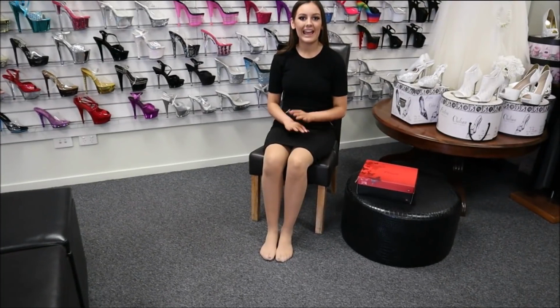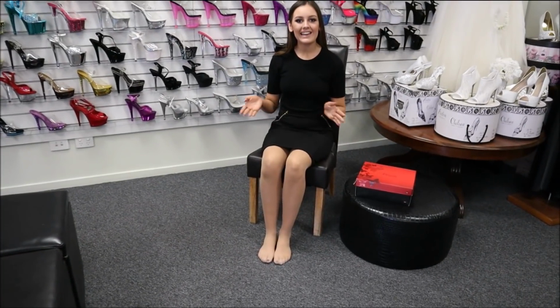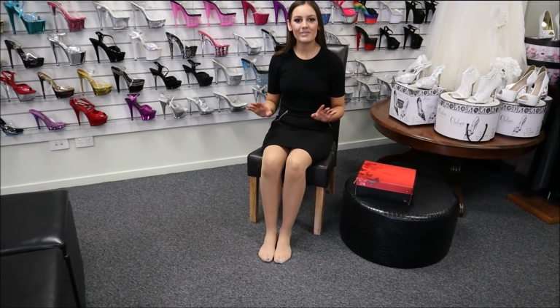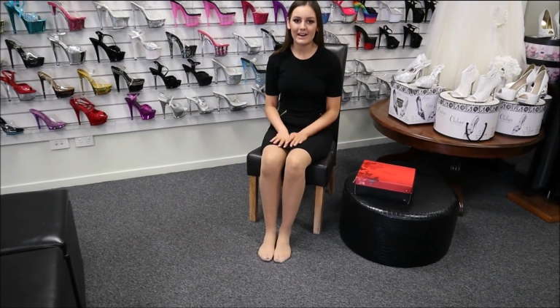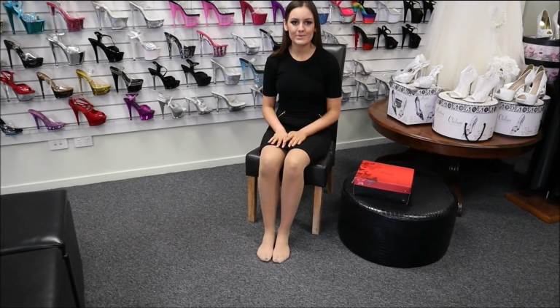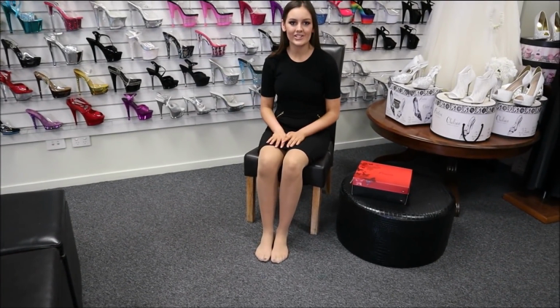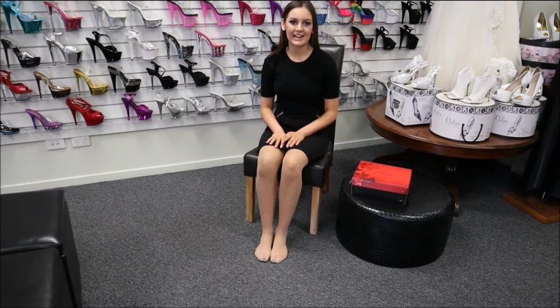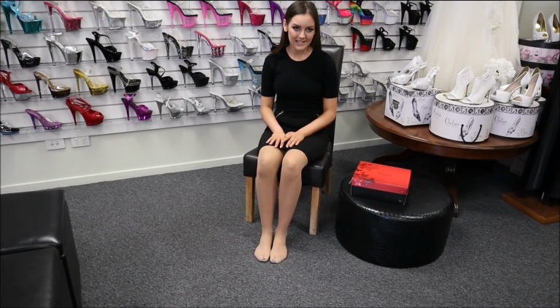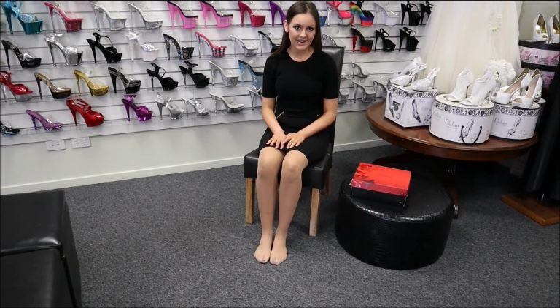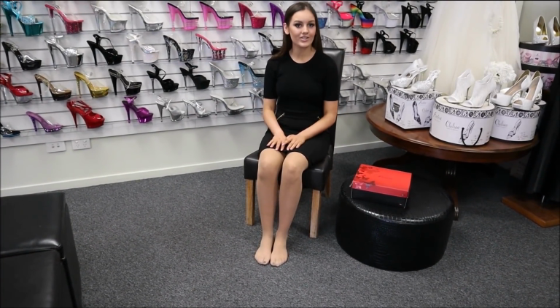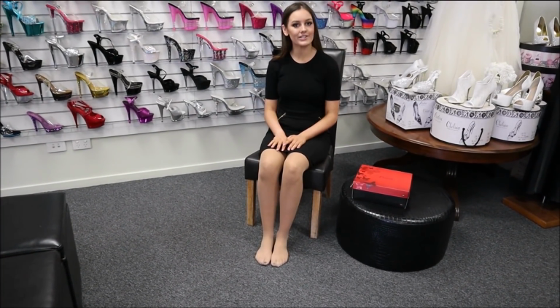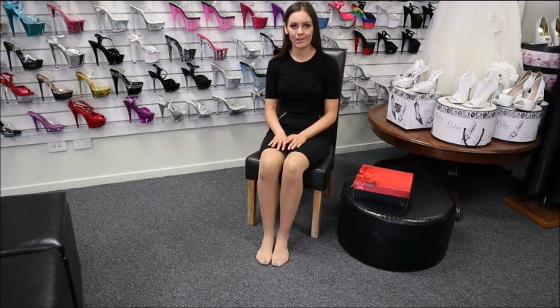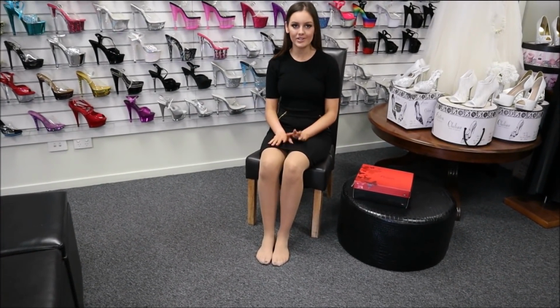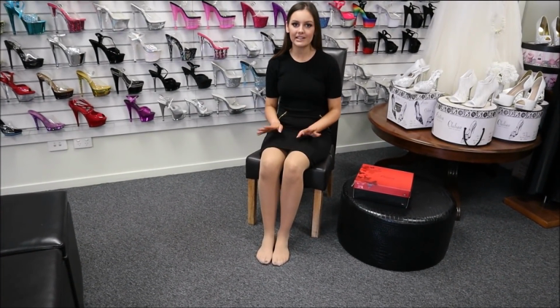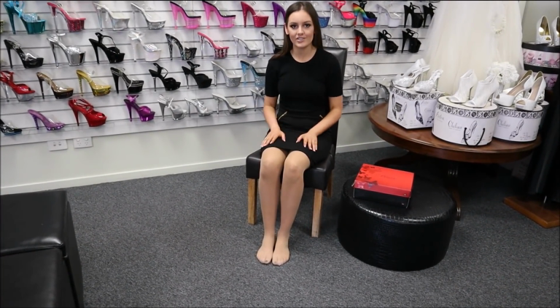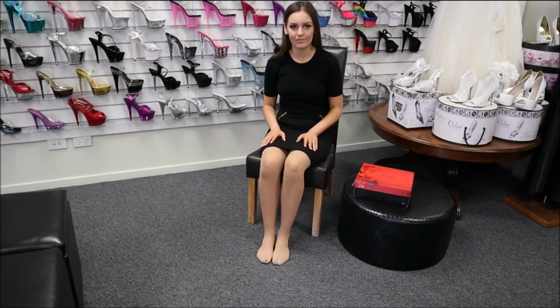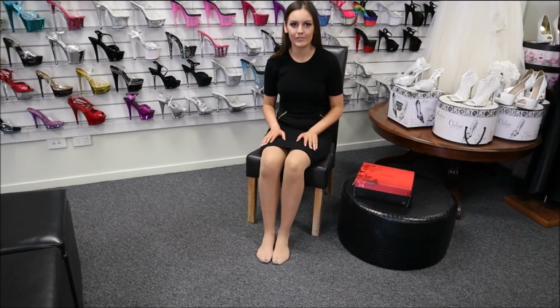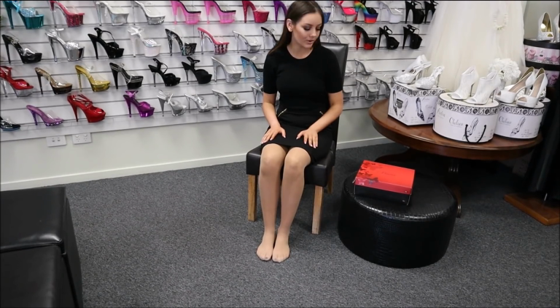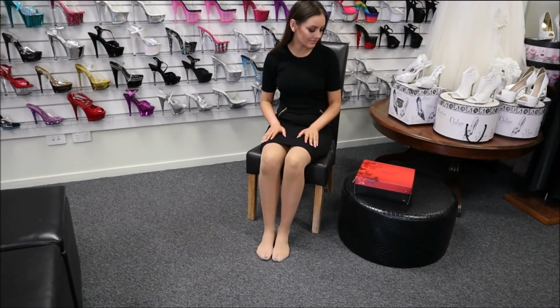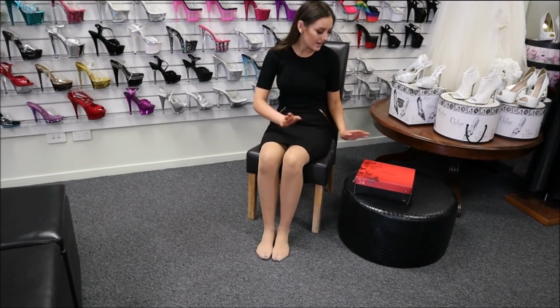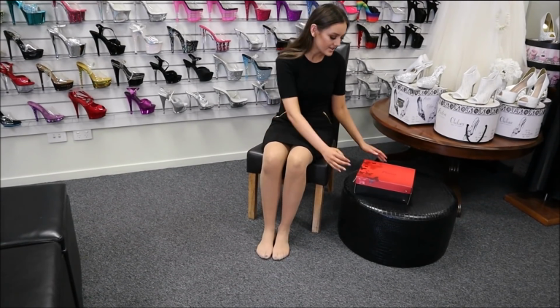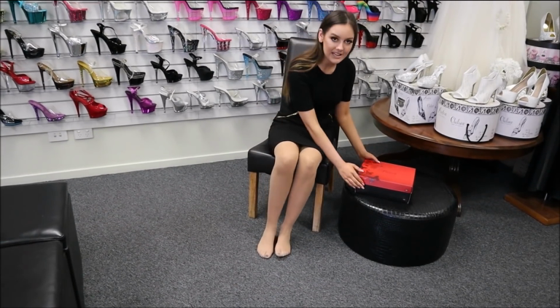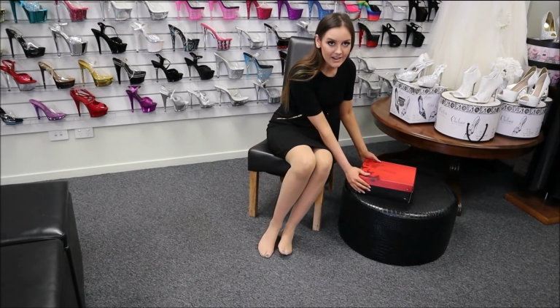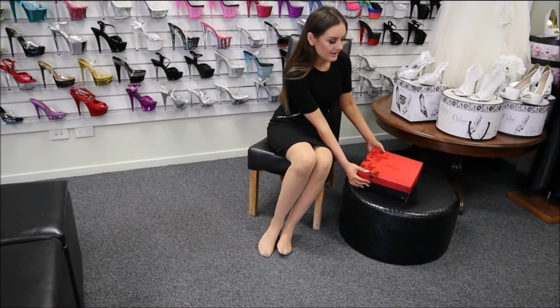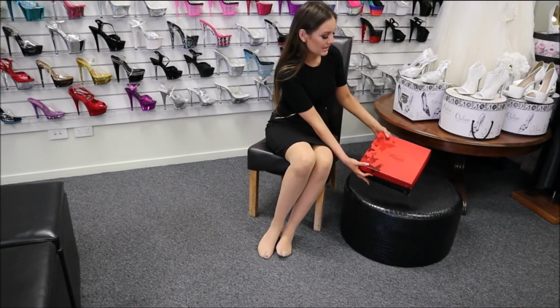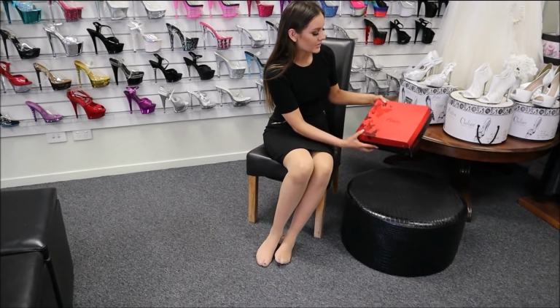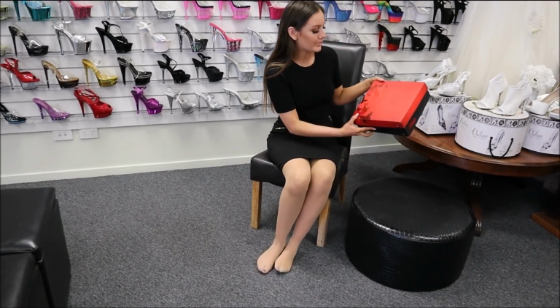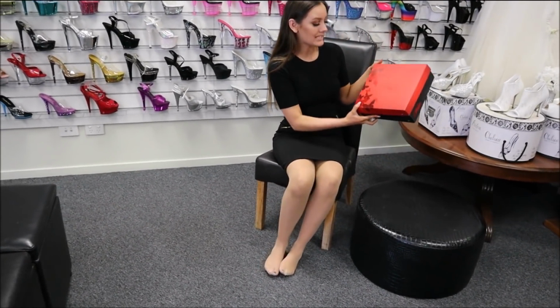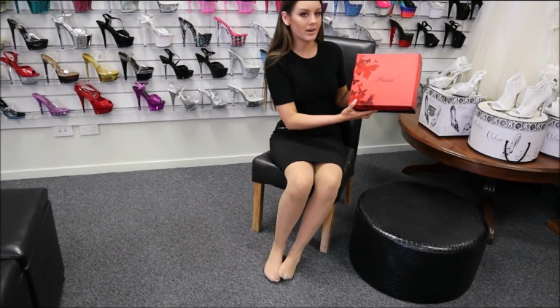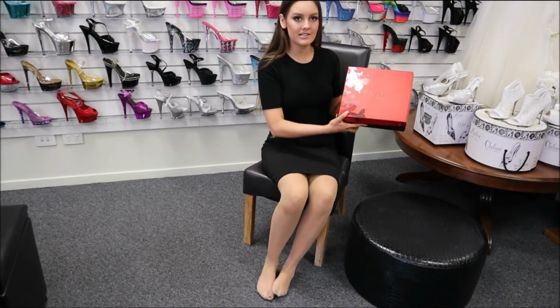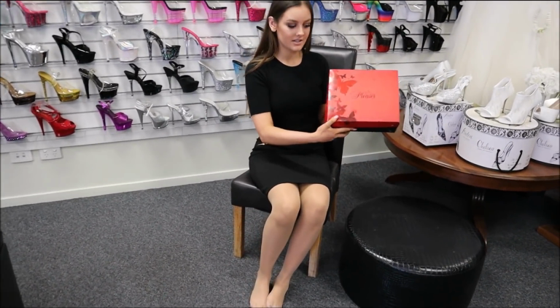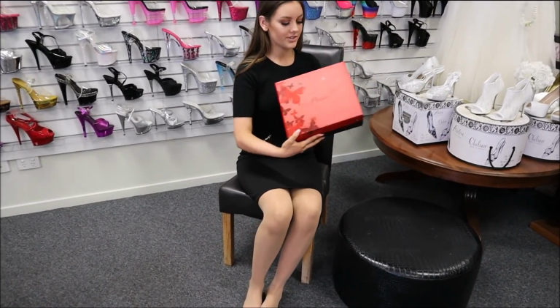Hey everyone, my name is Georgia and I'm here today at Shoes of Hollywood doing another shoe review for you all. So here right now with me, I've got the Pleaser brand shoes.